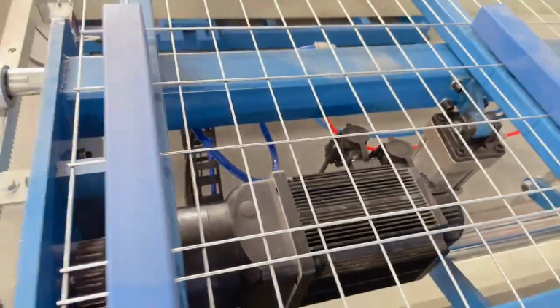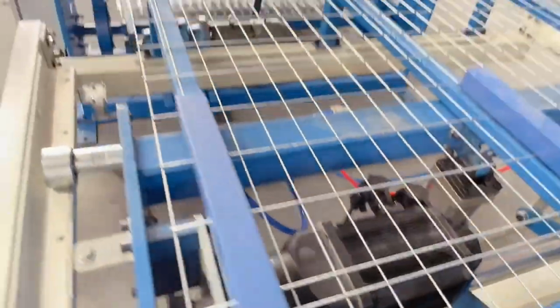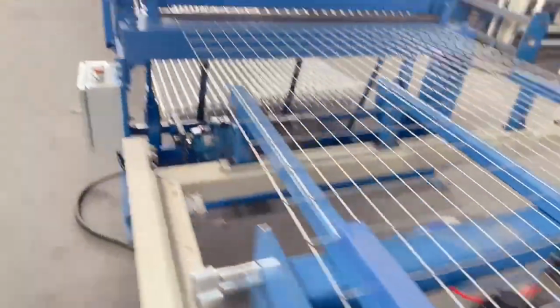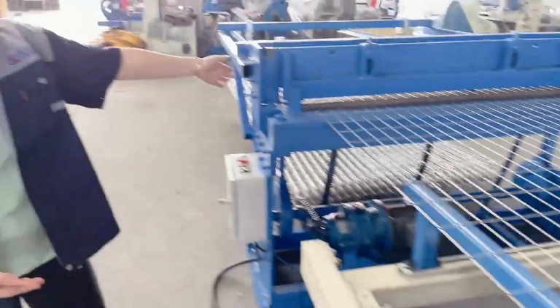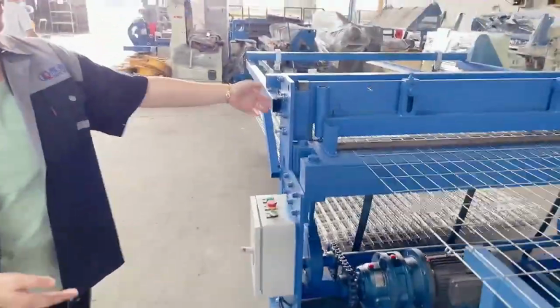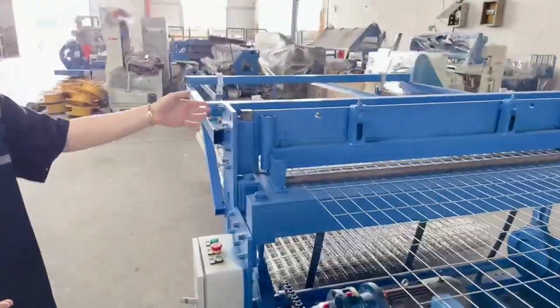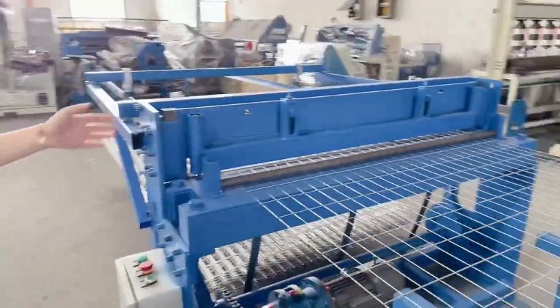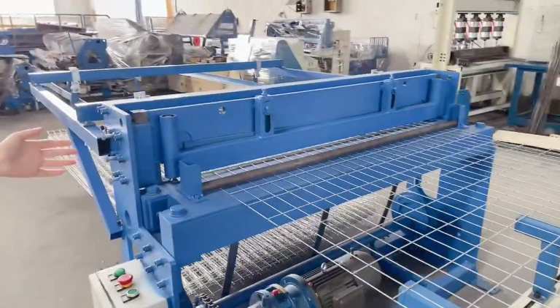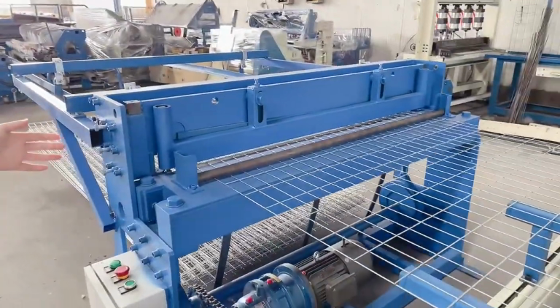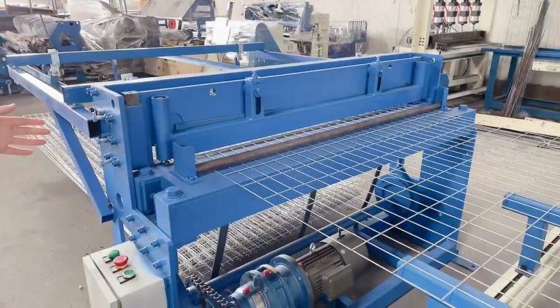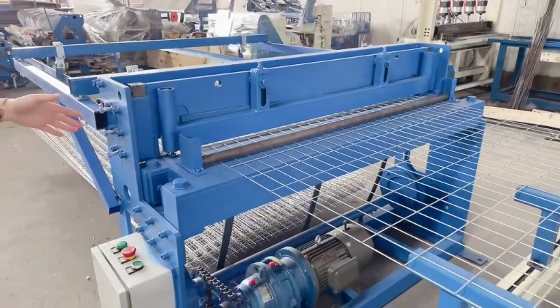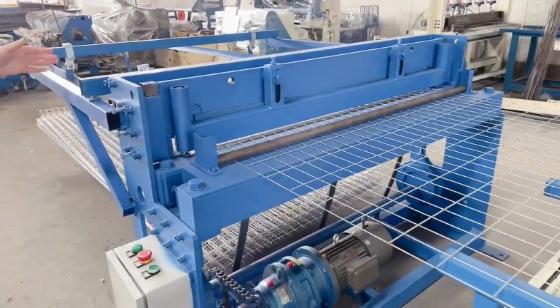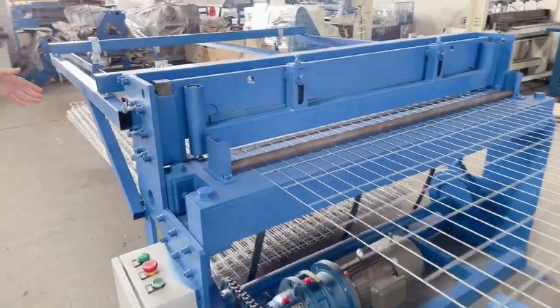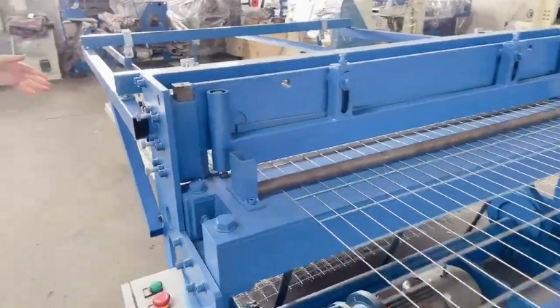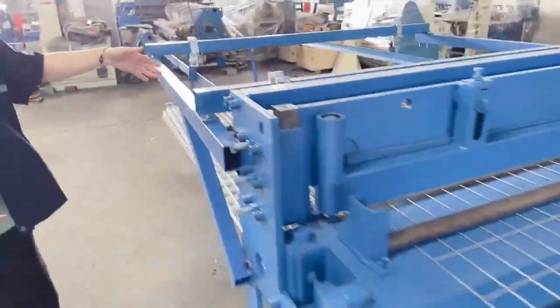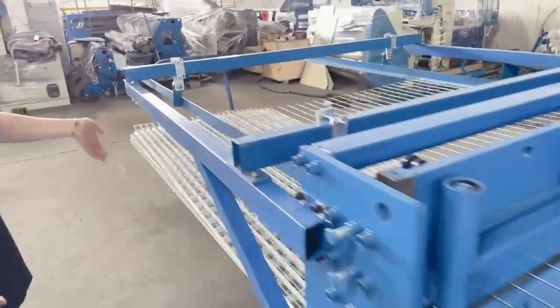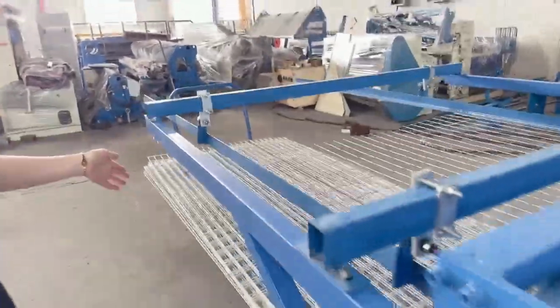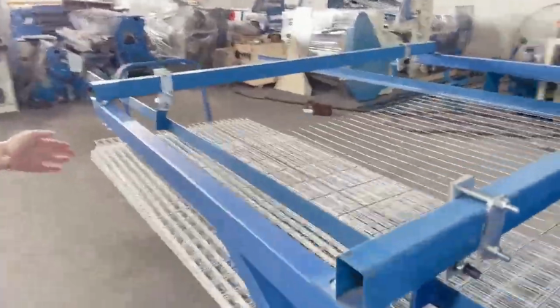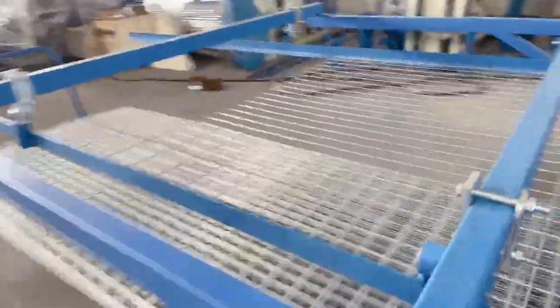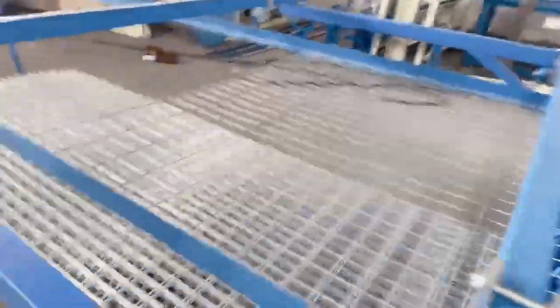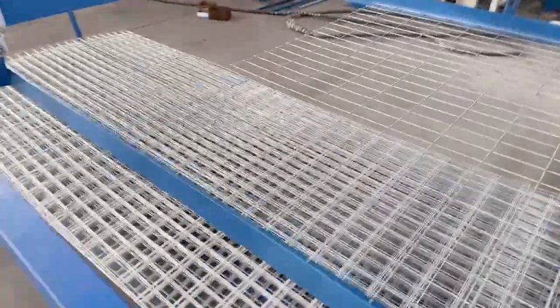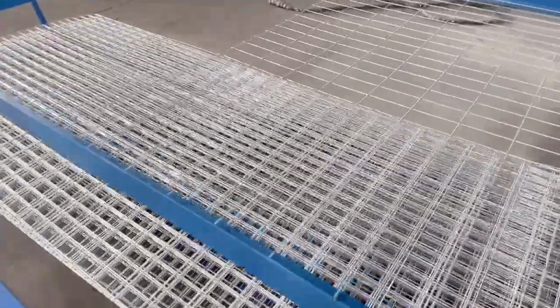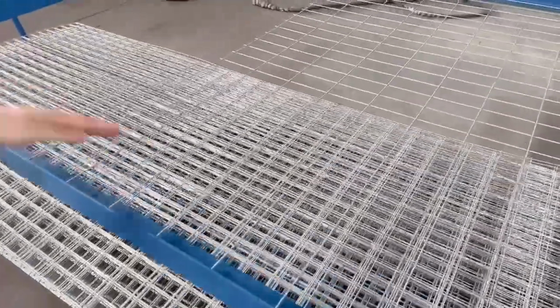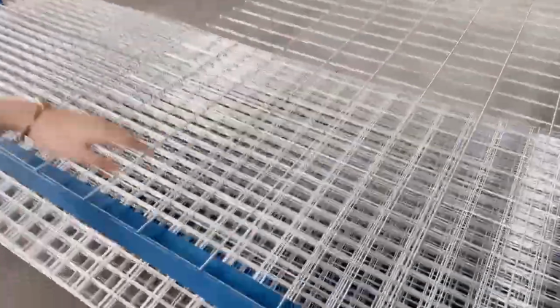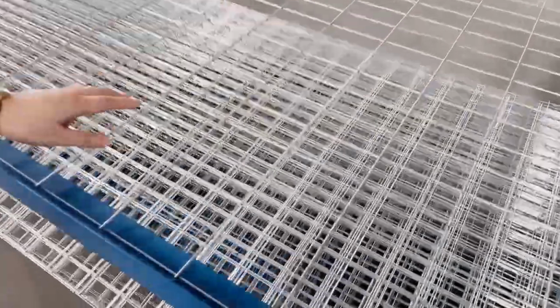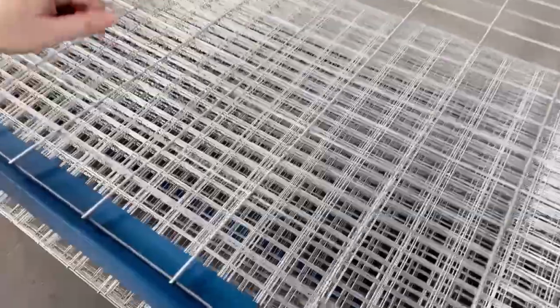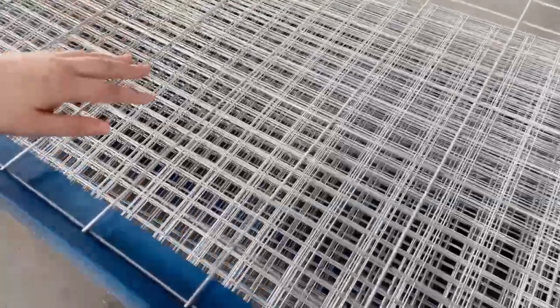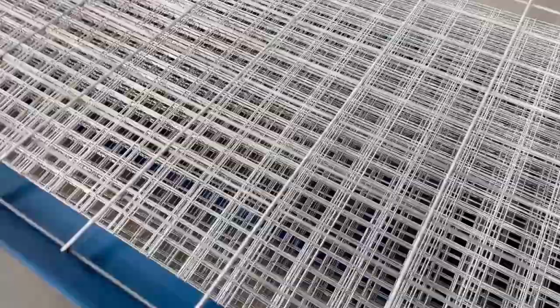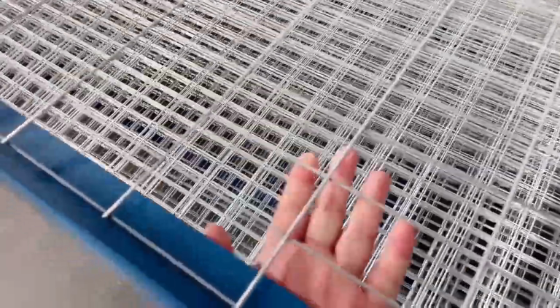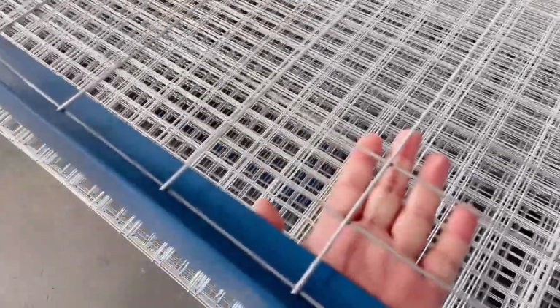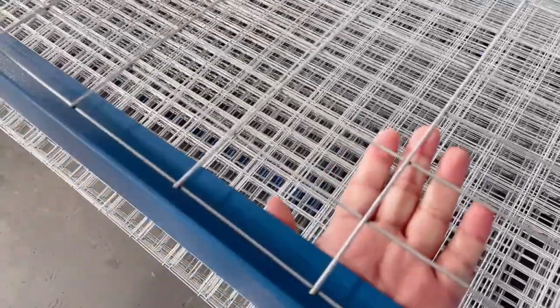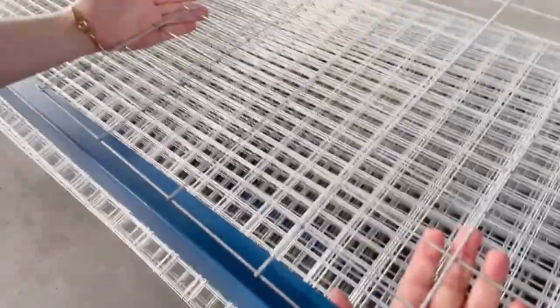And next, this is the welding cutting machine. This is the welding connecting car. As you can see, our finished wire is very flat and beautiful.